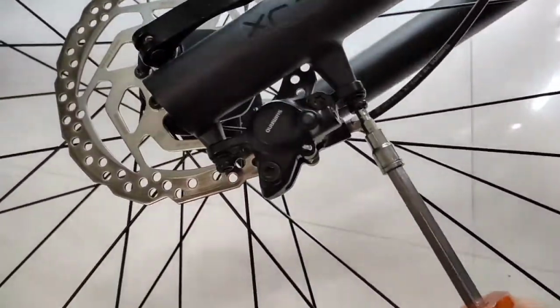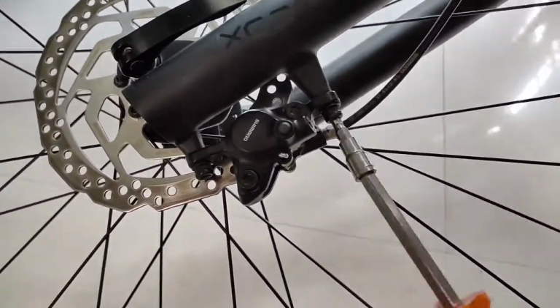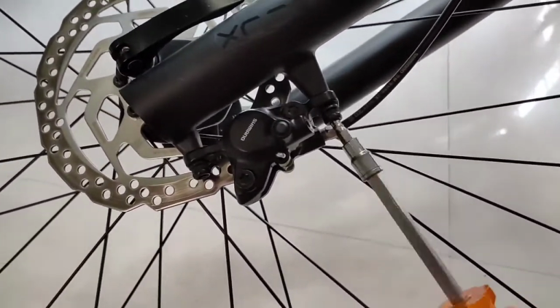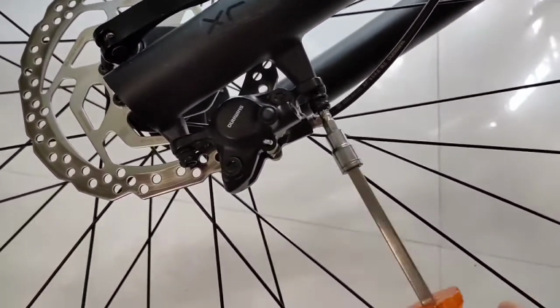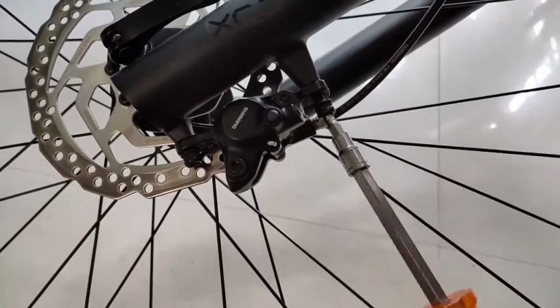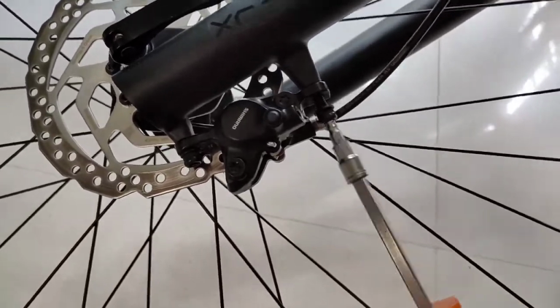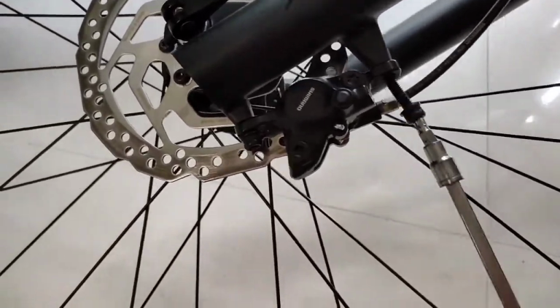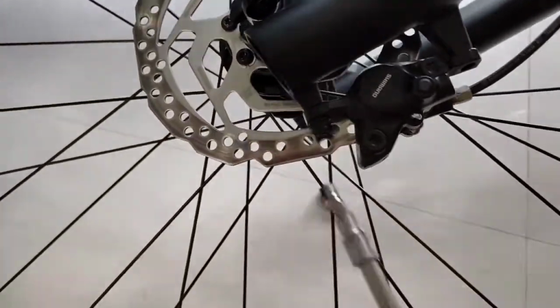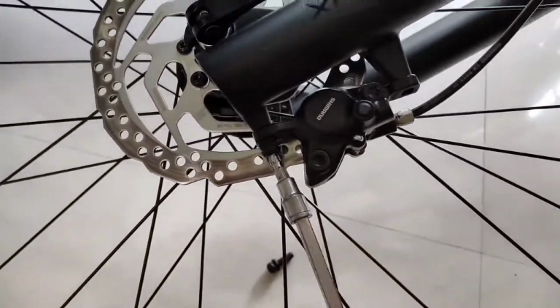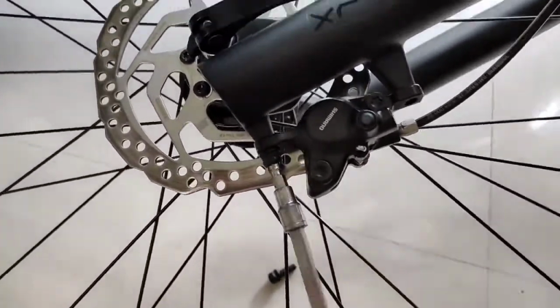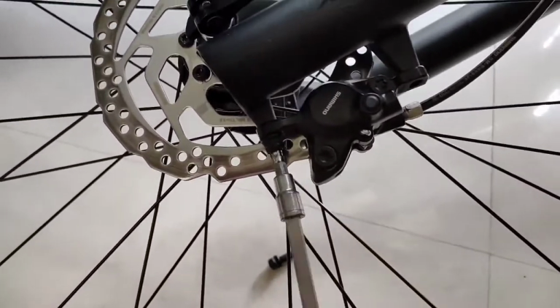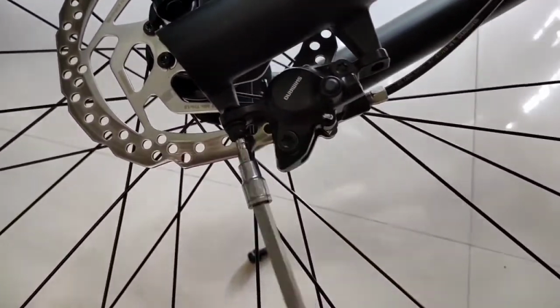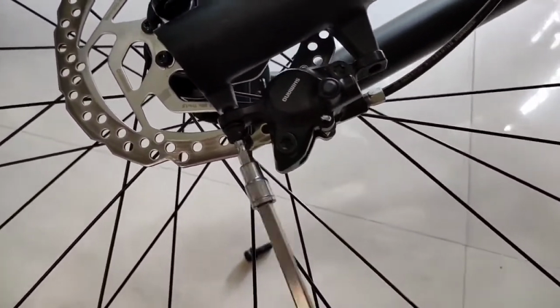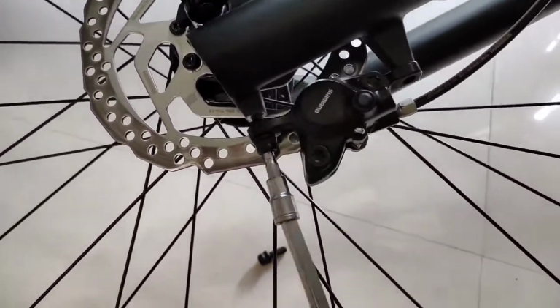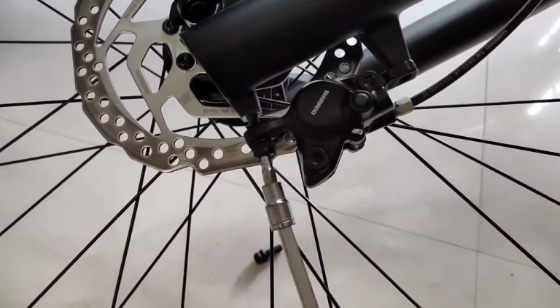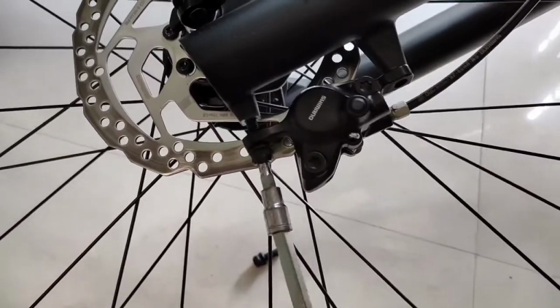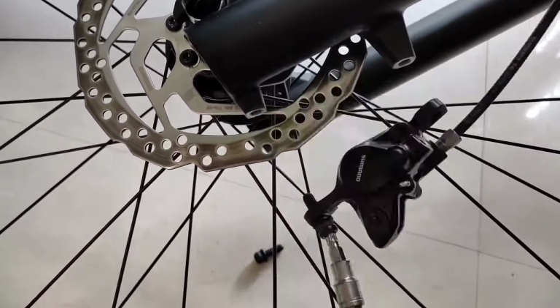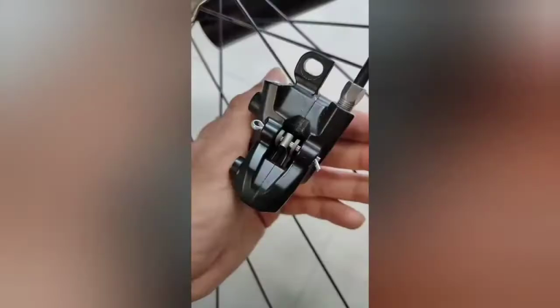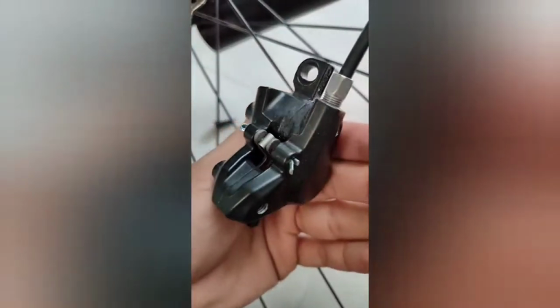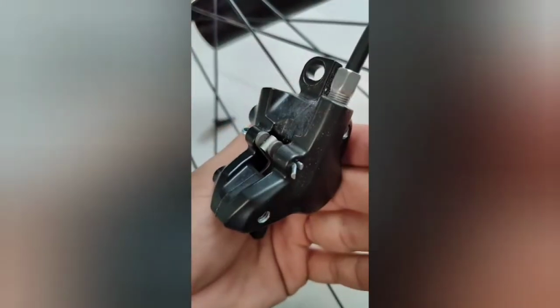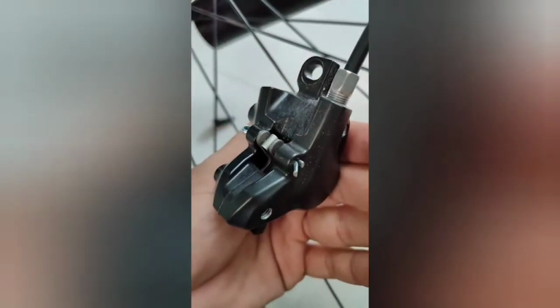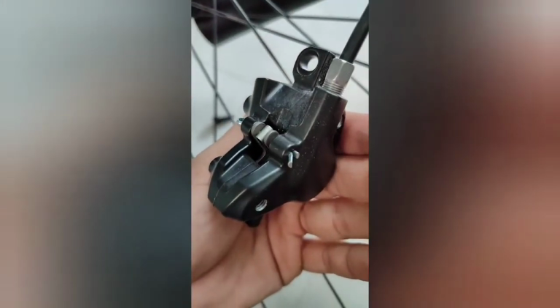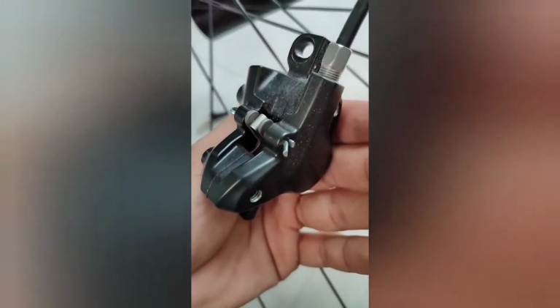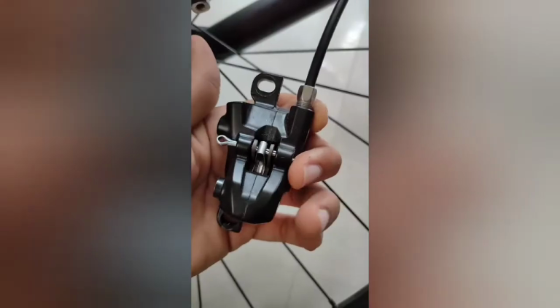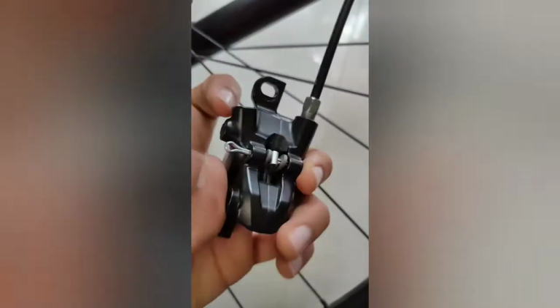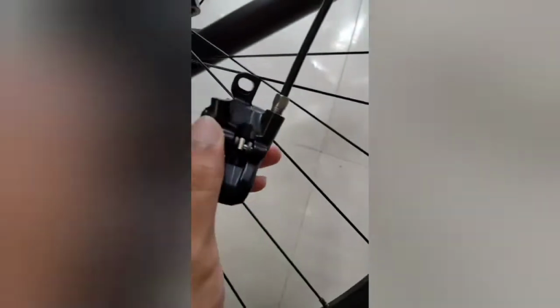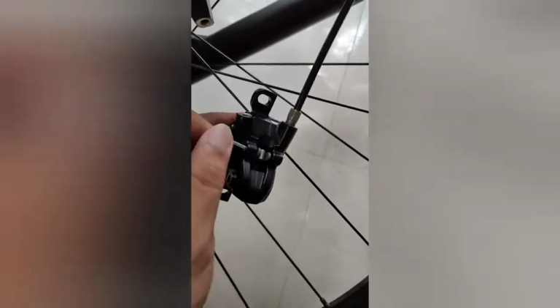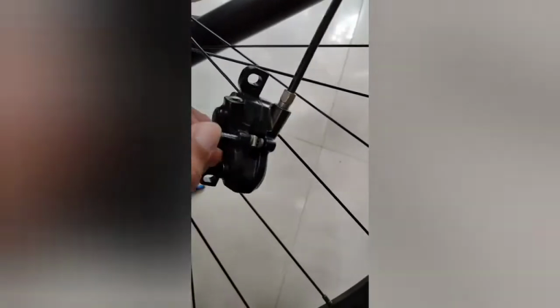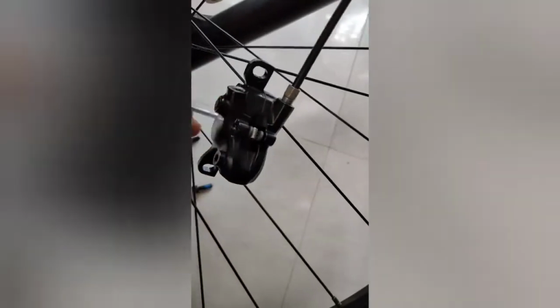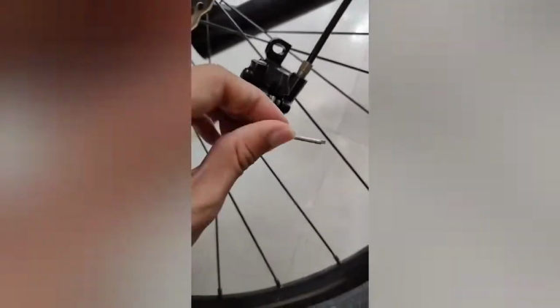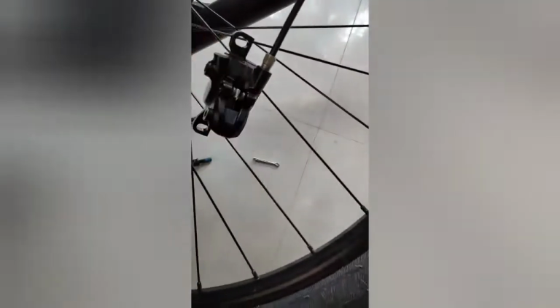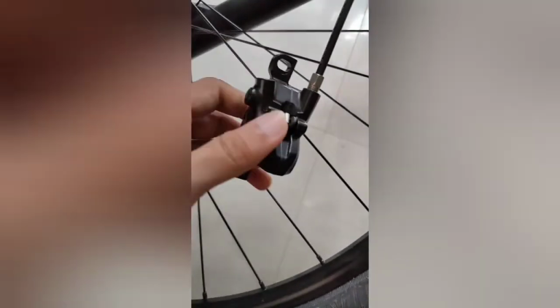First of all, unscrew the bolts and take the caliper off the brake mounts. Use pliers to straighten the pin, then pull the pin out and push and slide the brake pads out.